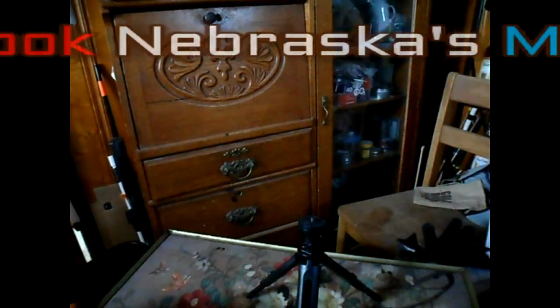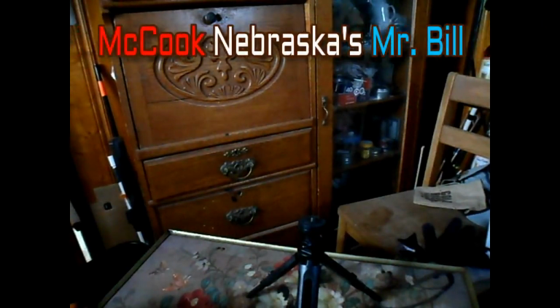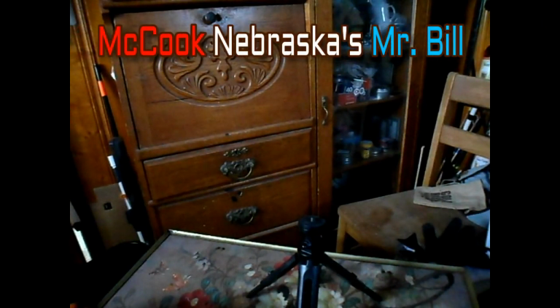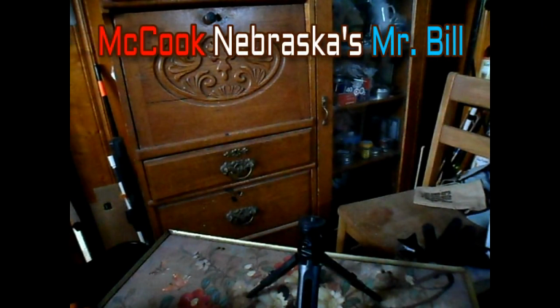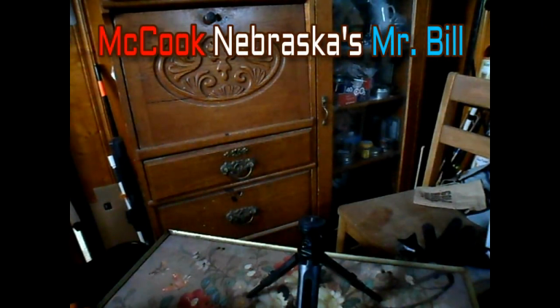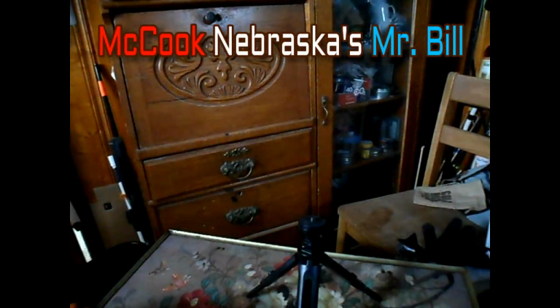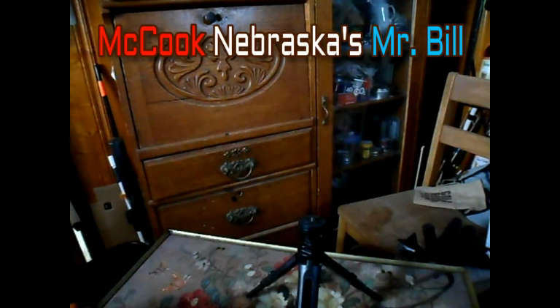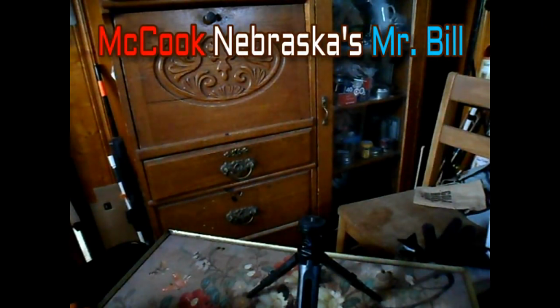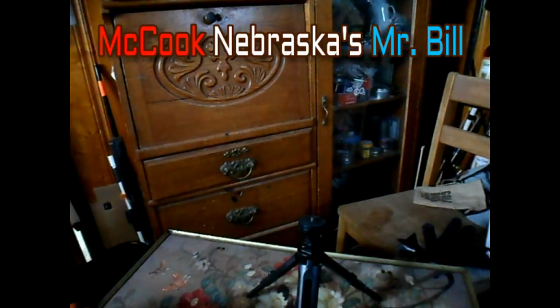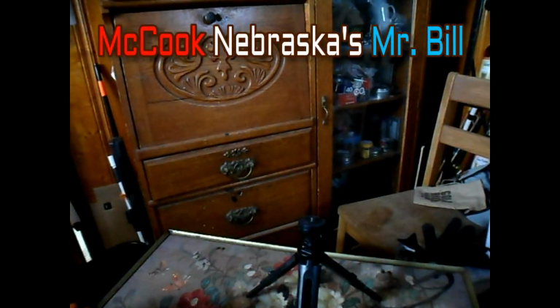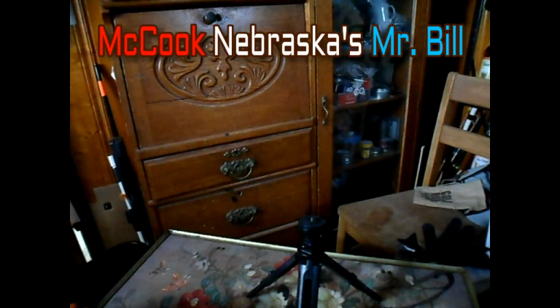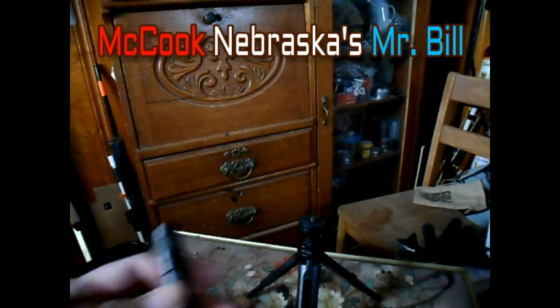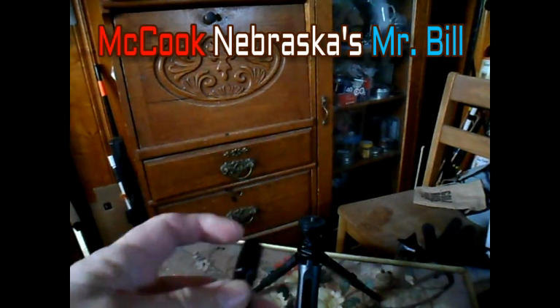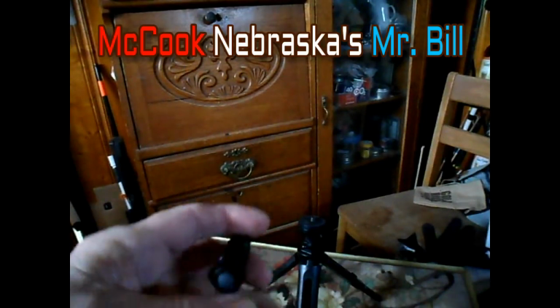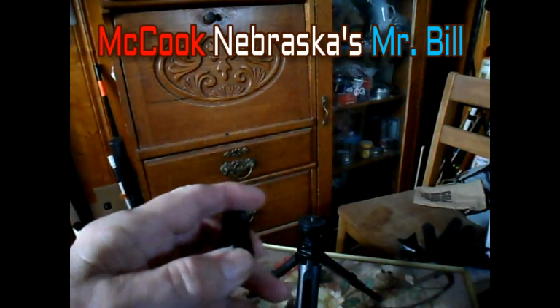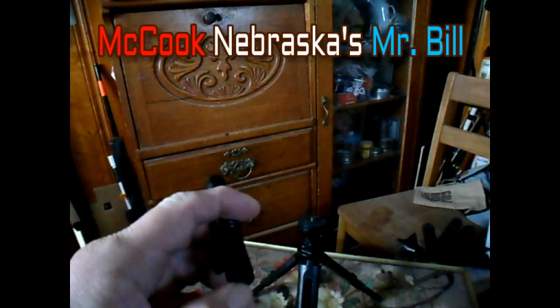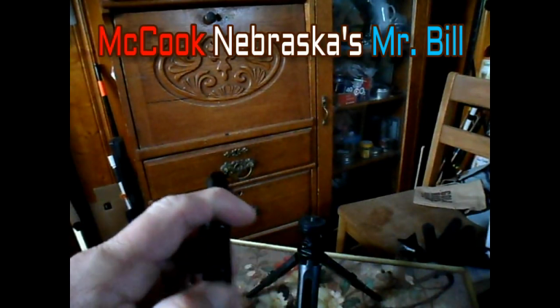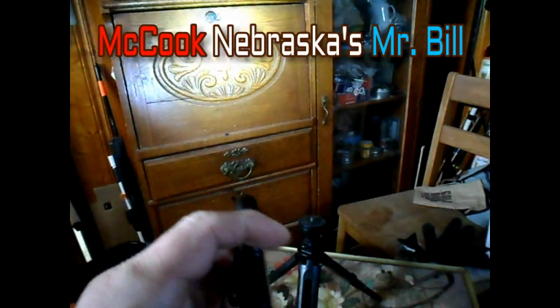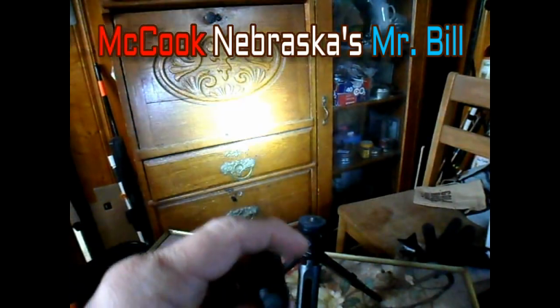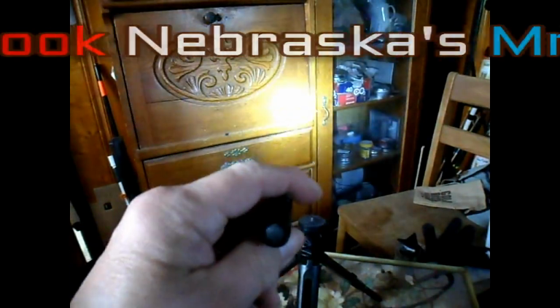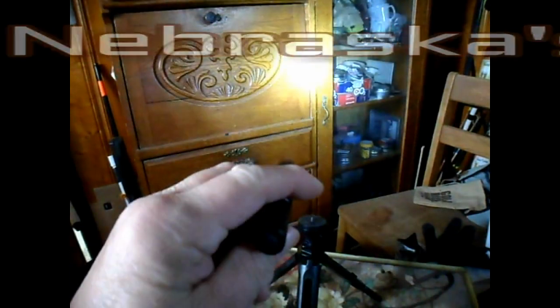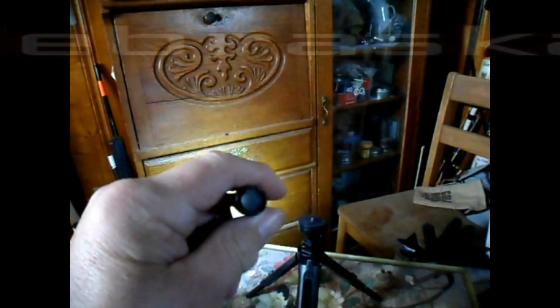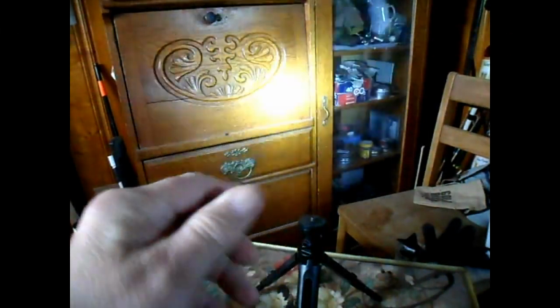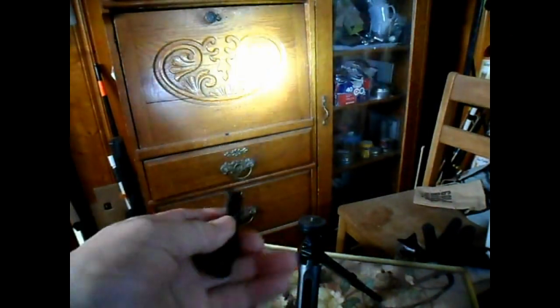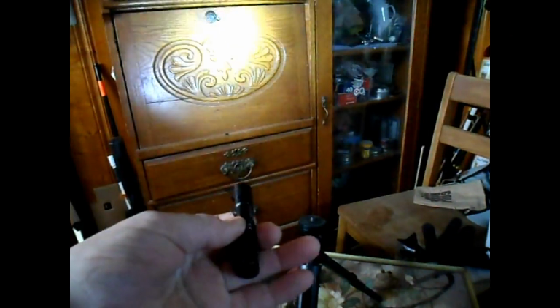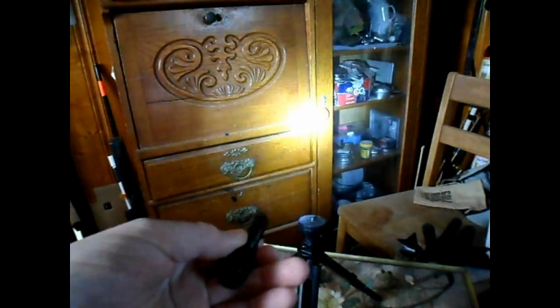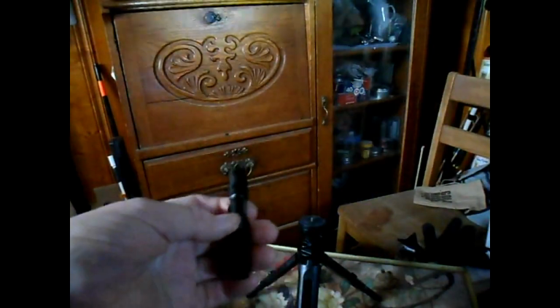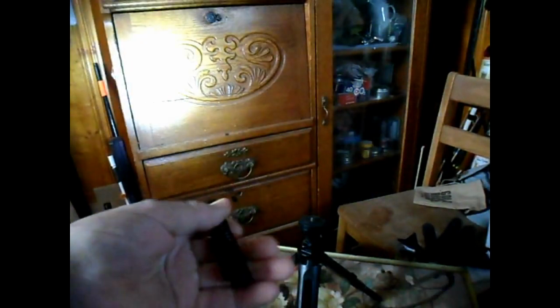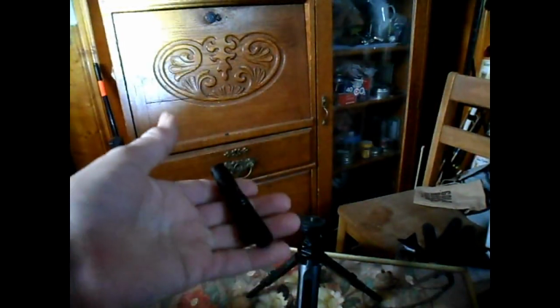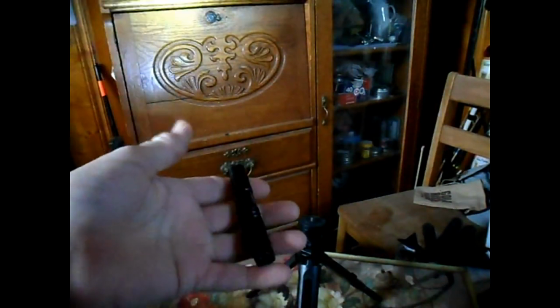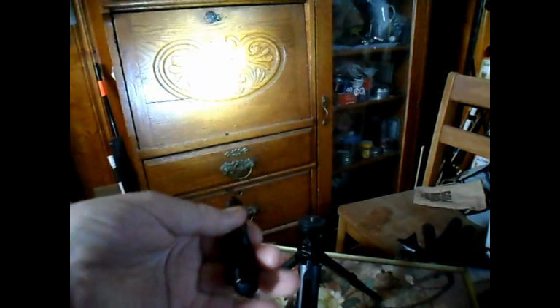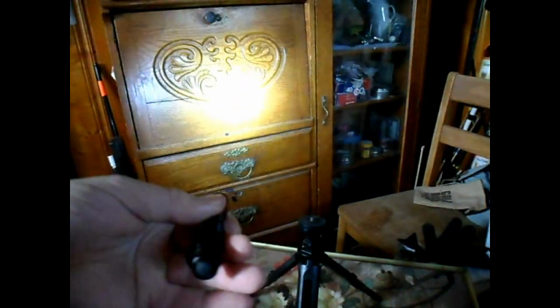This is McCook's Mr. Bill. It is an honor to have you here. I'd like to talk about flashlights today, and most of the flashlights I have are very, very small.